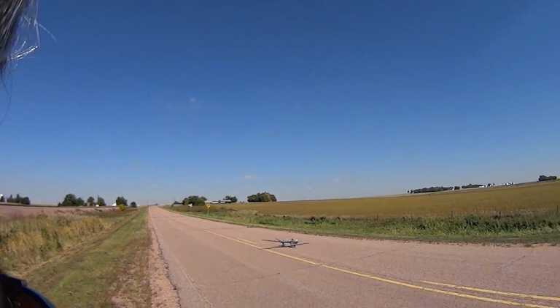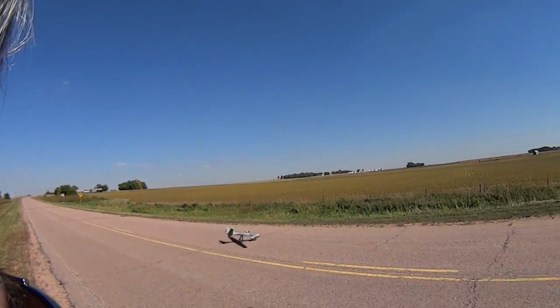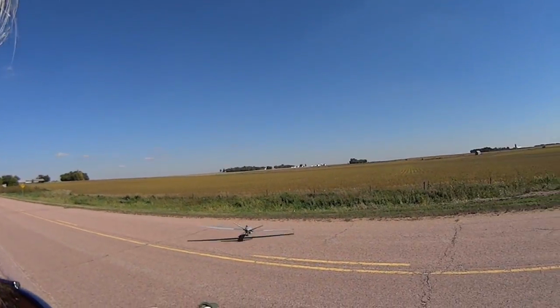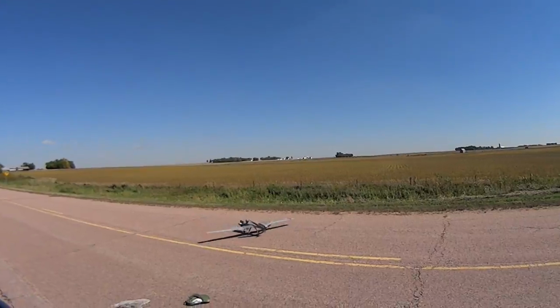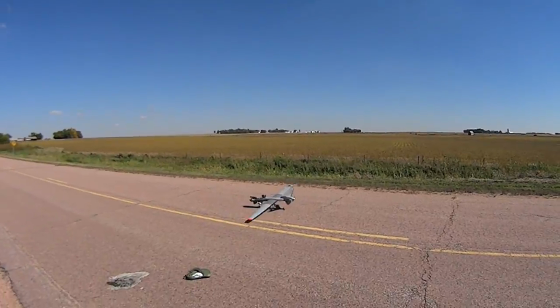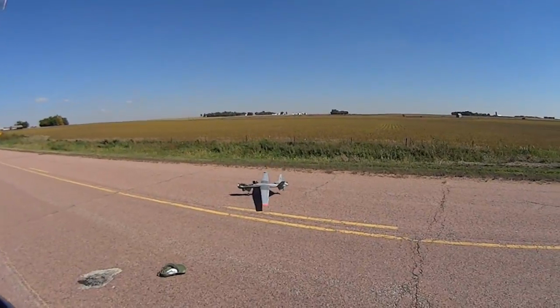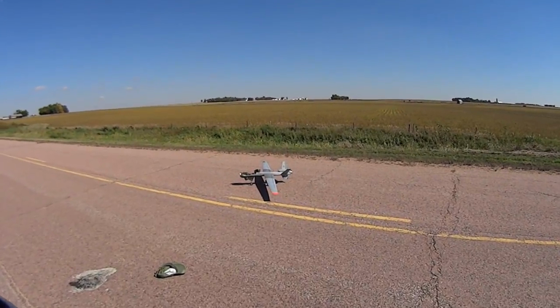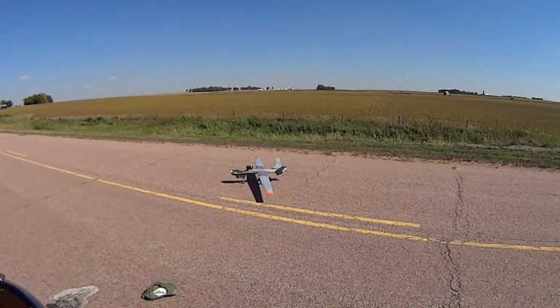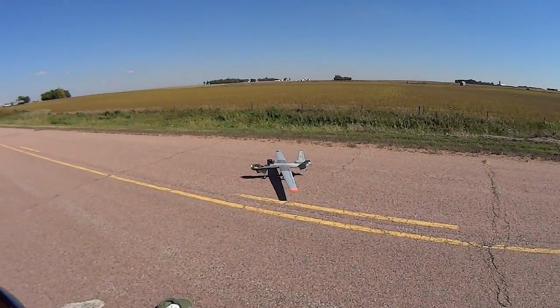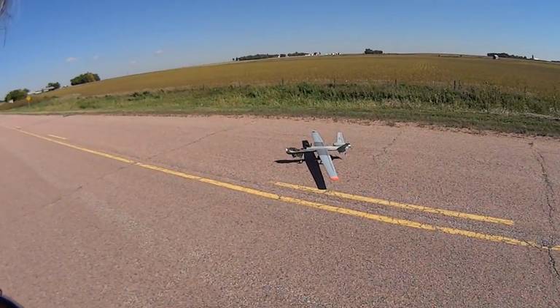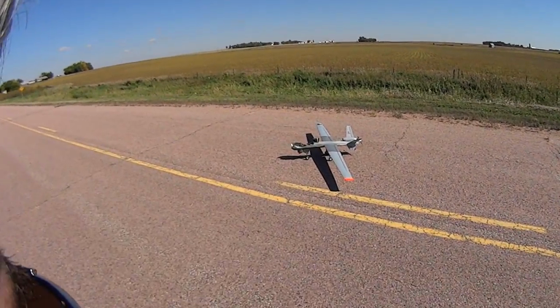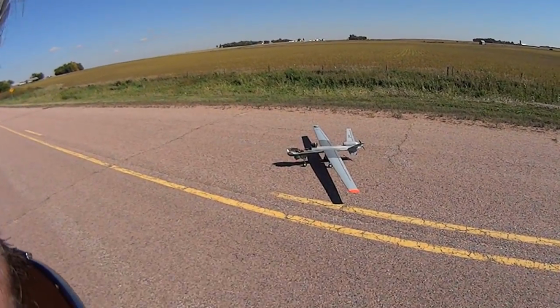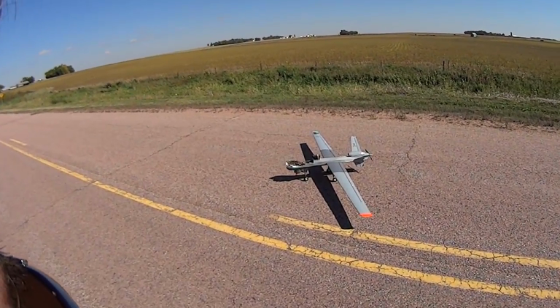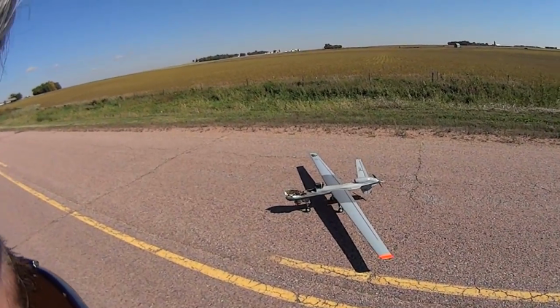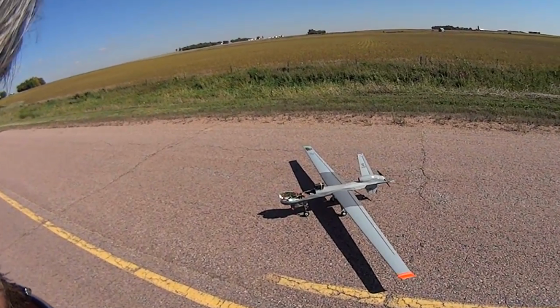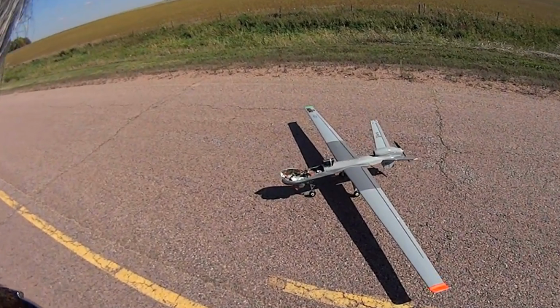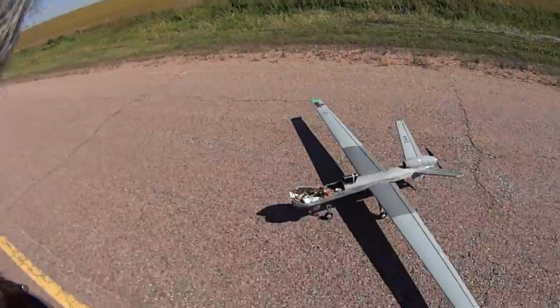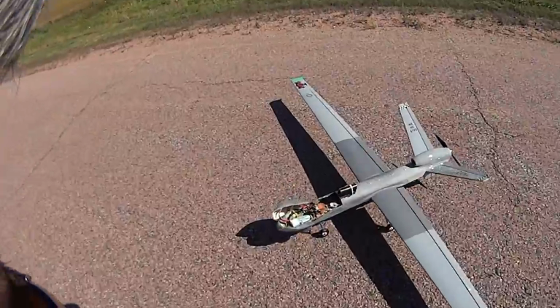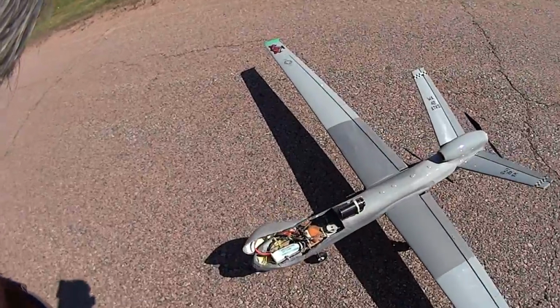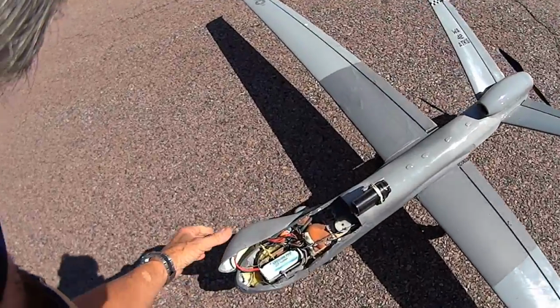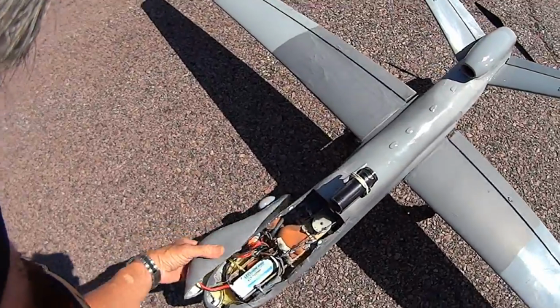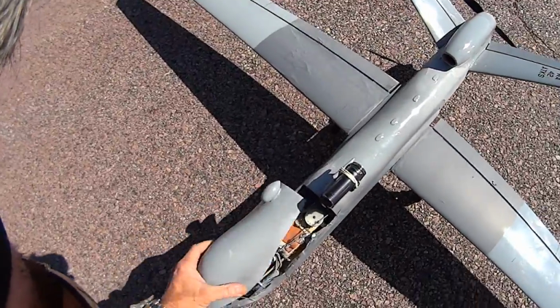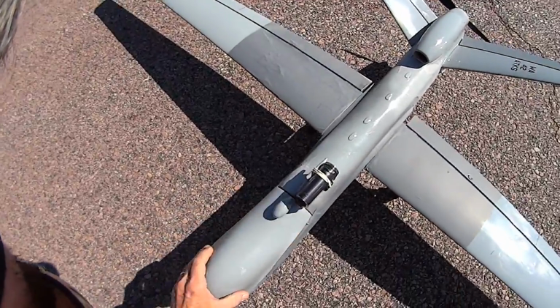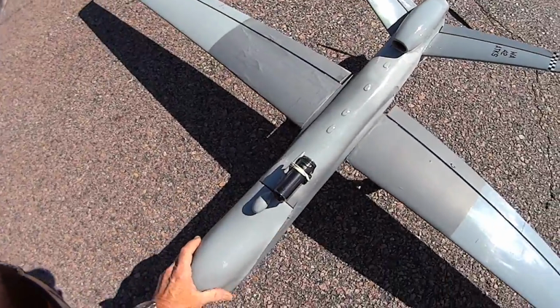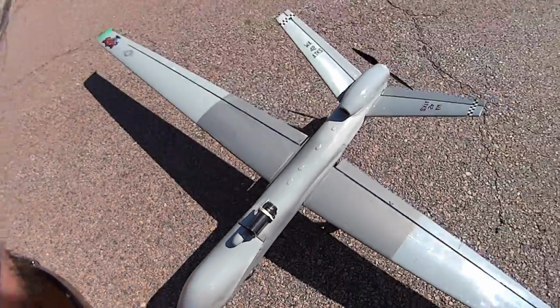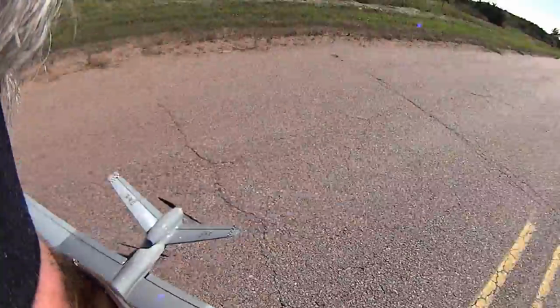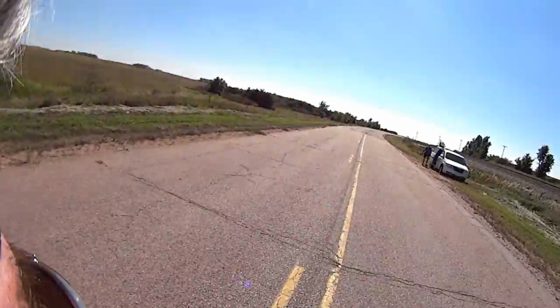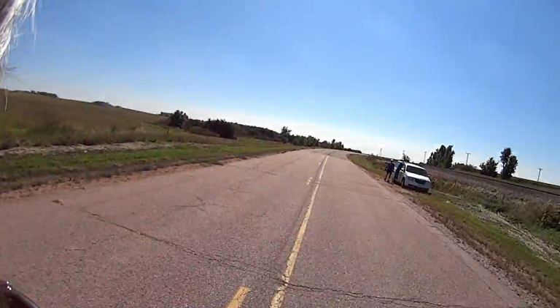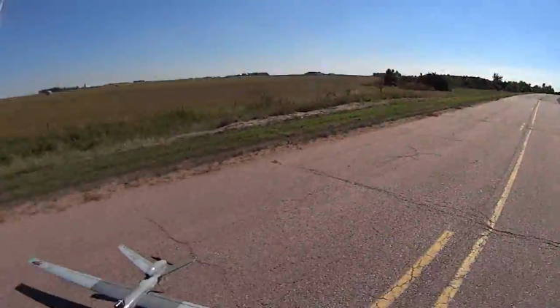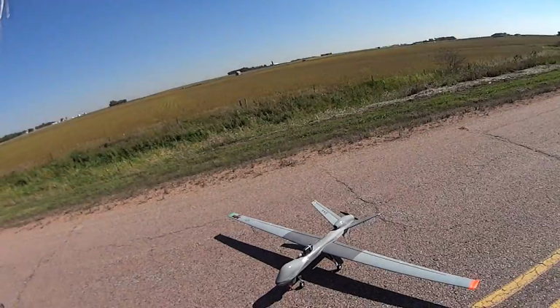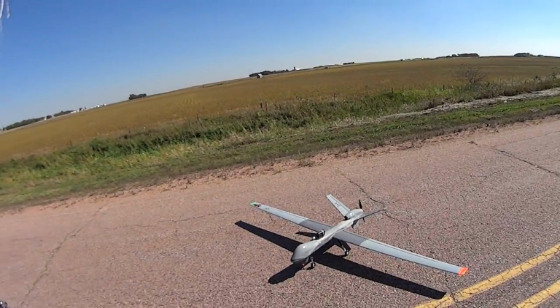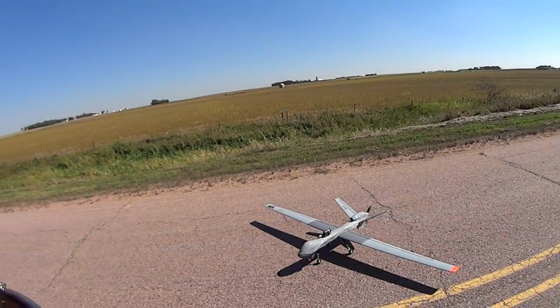Whoa! Nice brakes! That wasn't exactly the smoothest landing there ever was. Whoa!